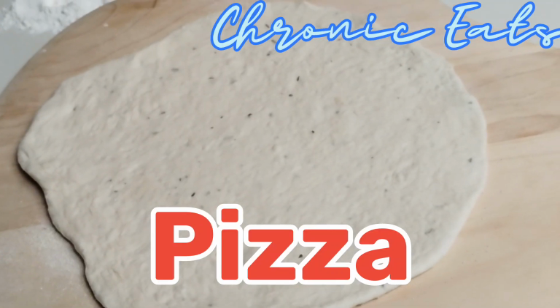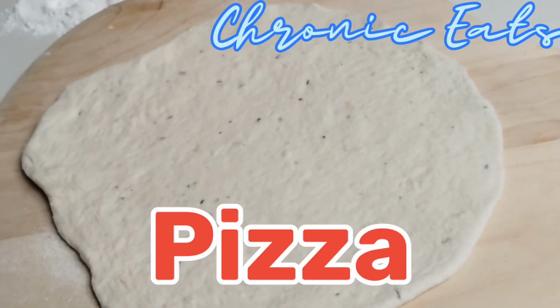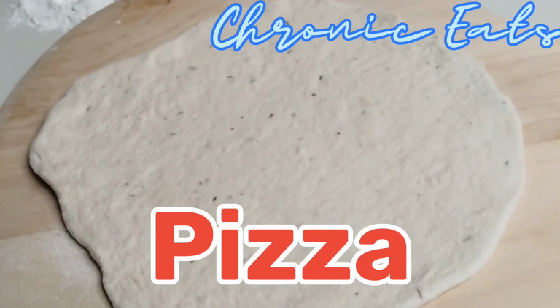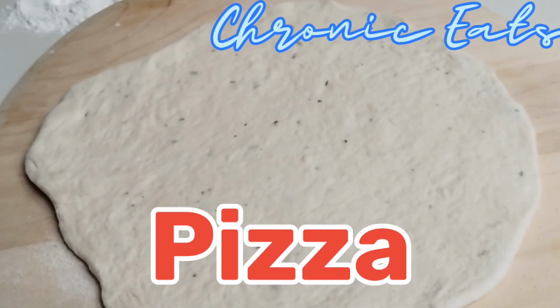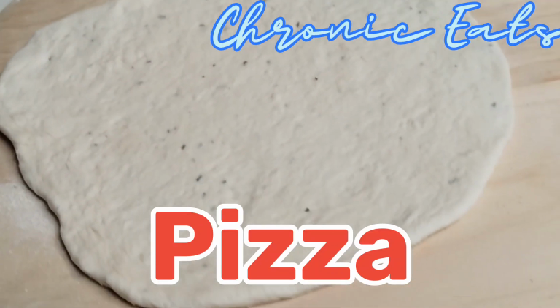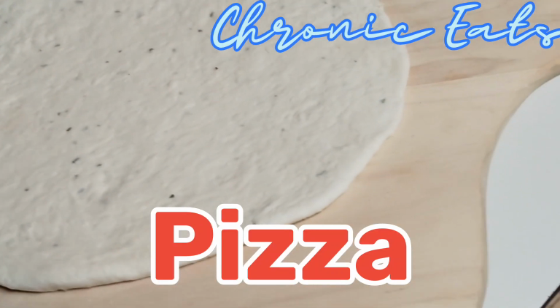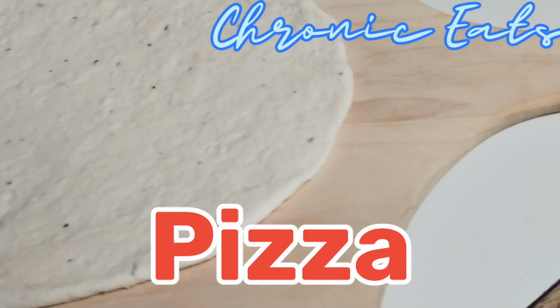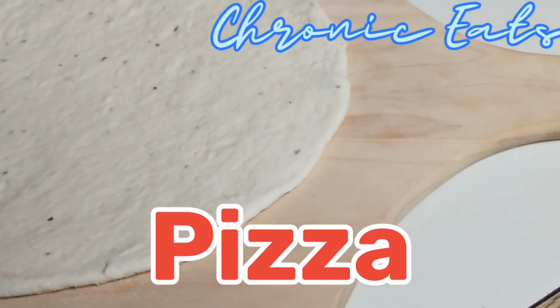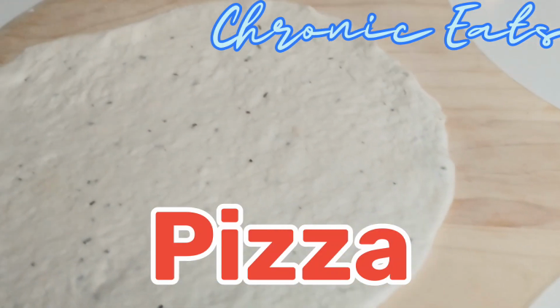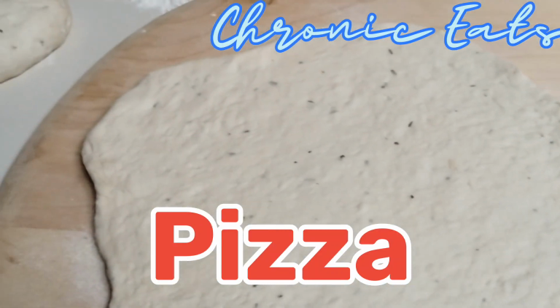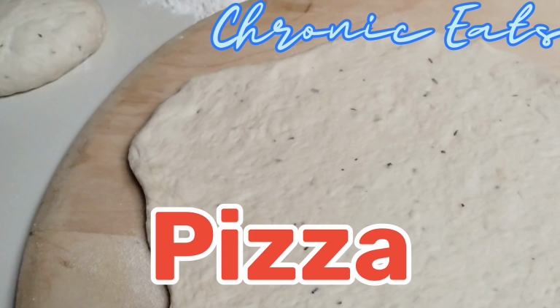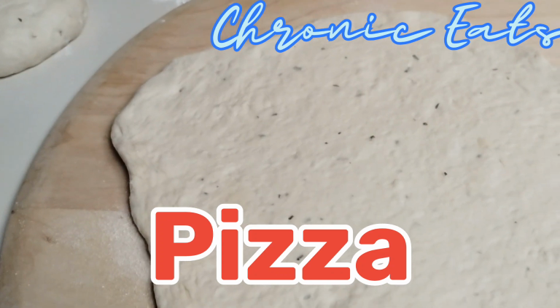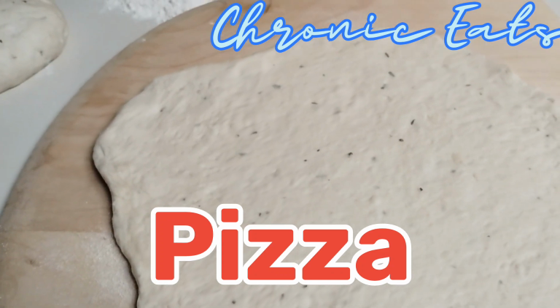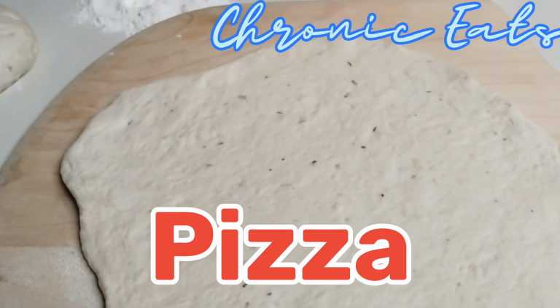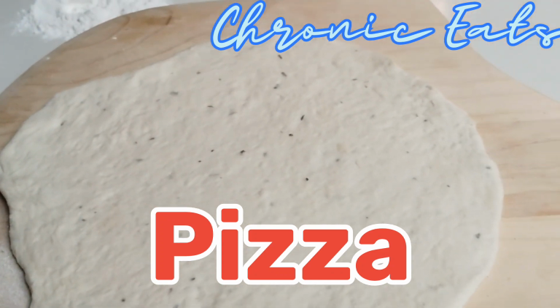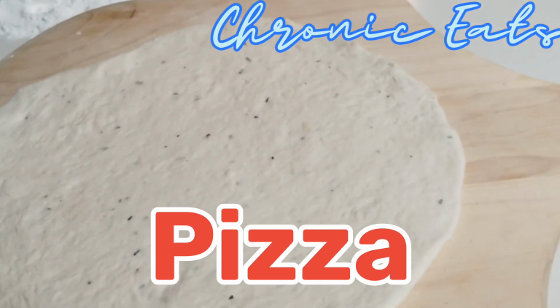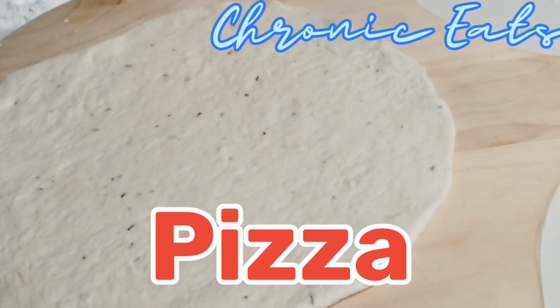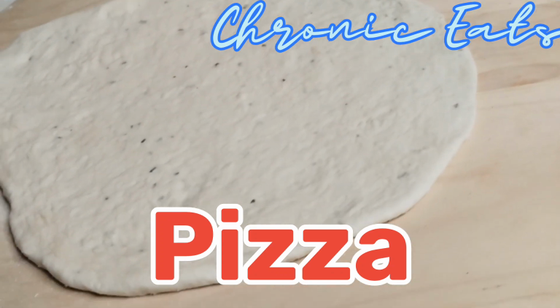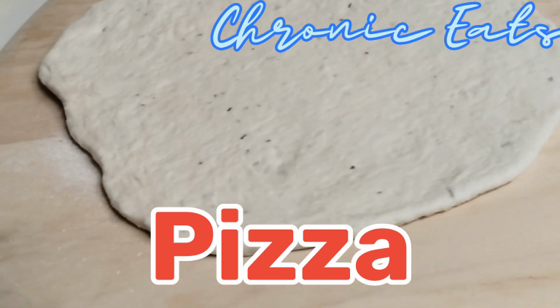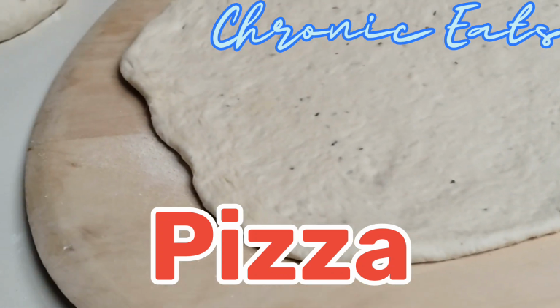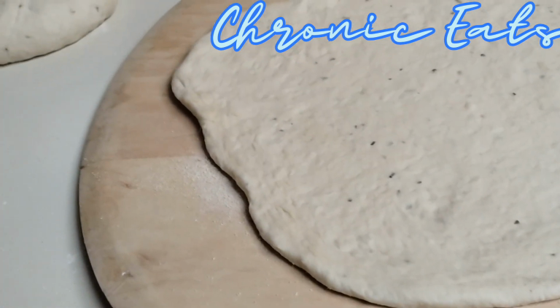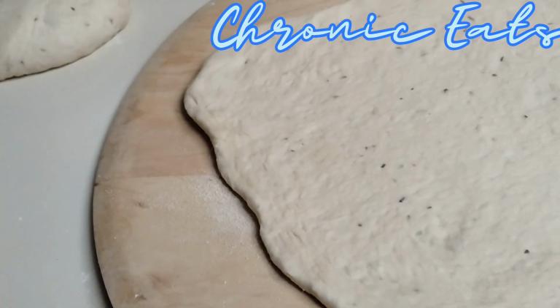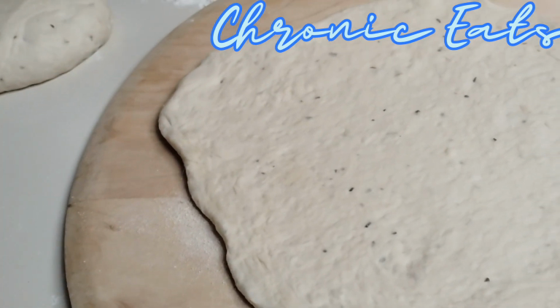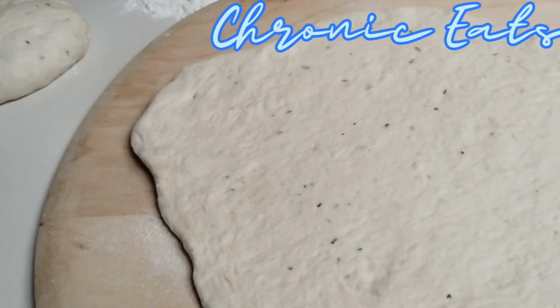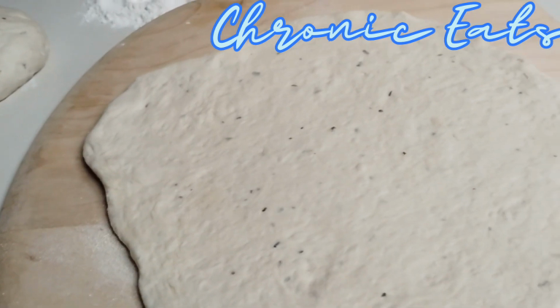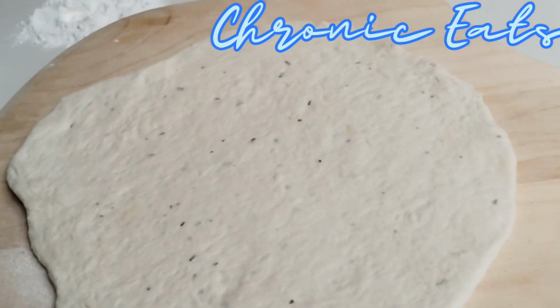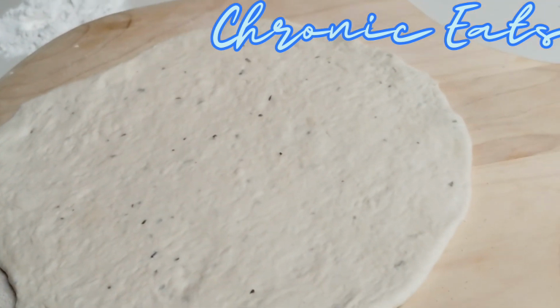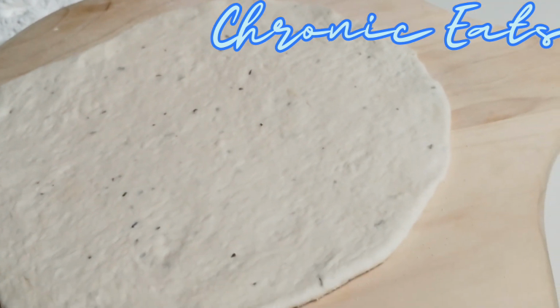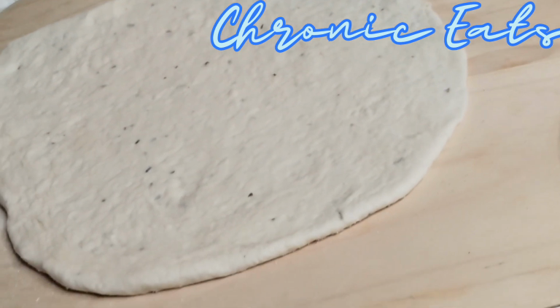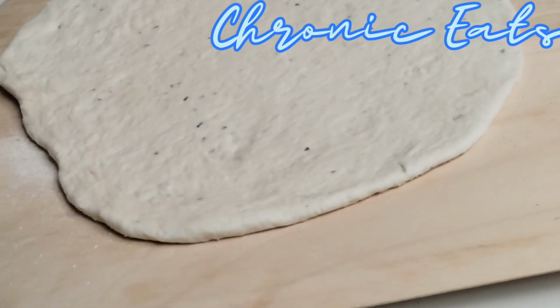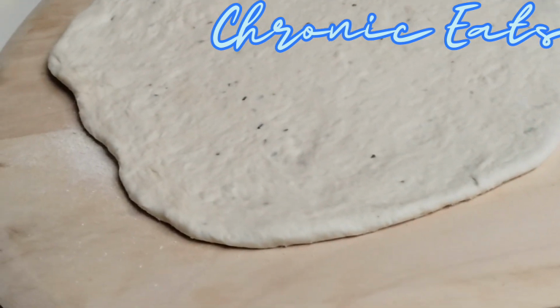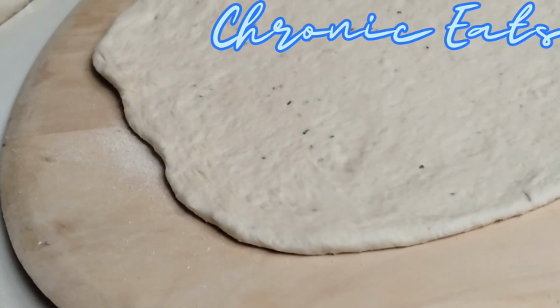What up y'all, welcome back to Chronic Eats. We got a homemade pizza tonight, keeping the cost low. If we were going to the pizza shop it'd be like three times as much, maybe more.